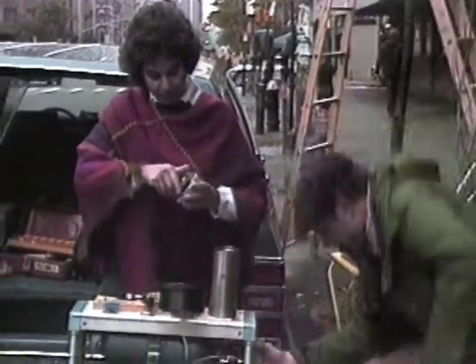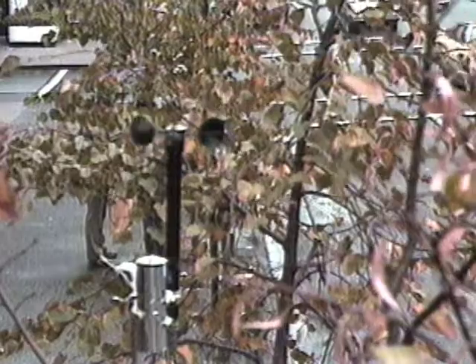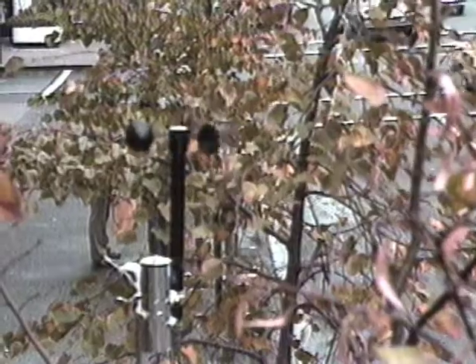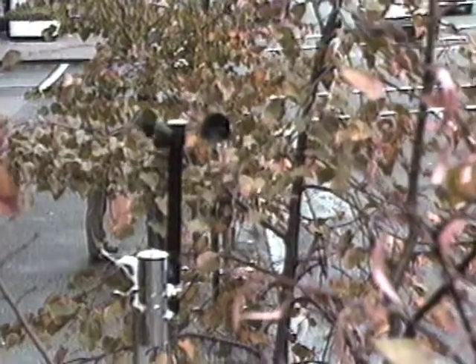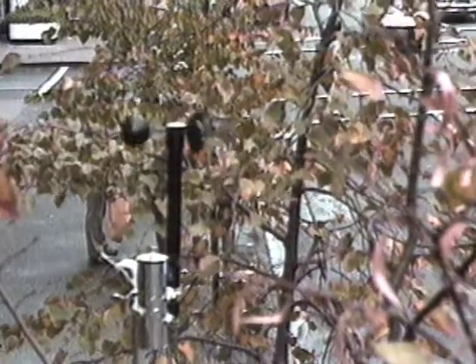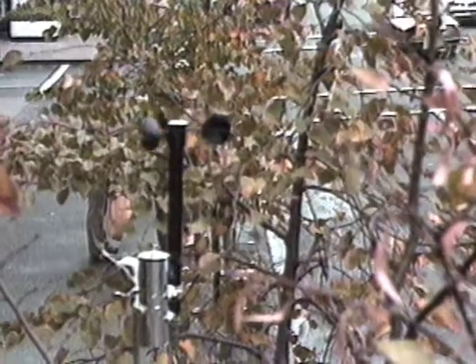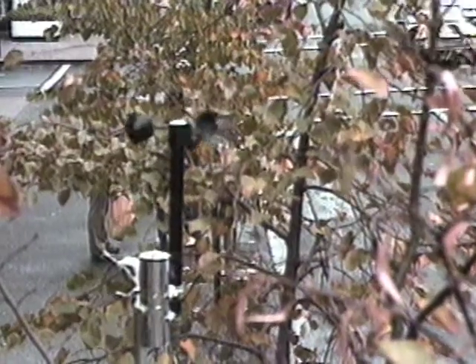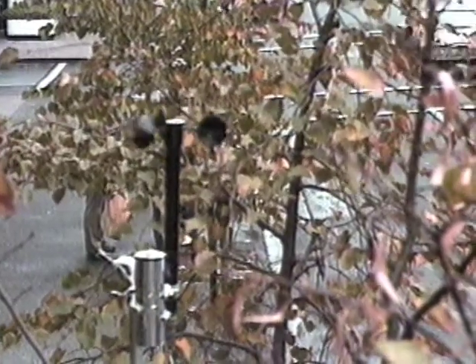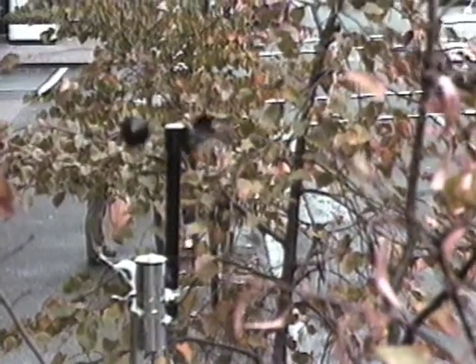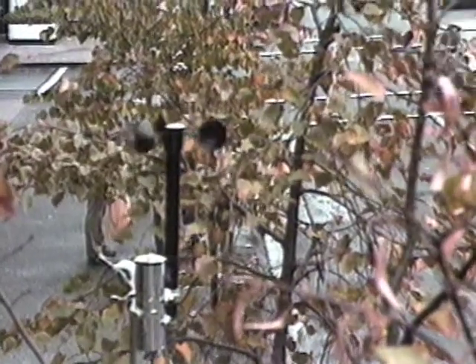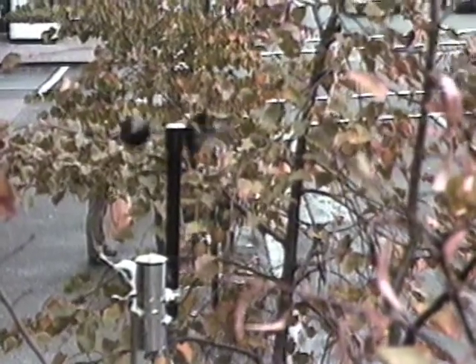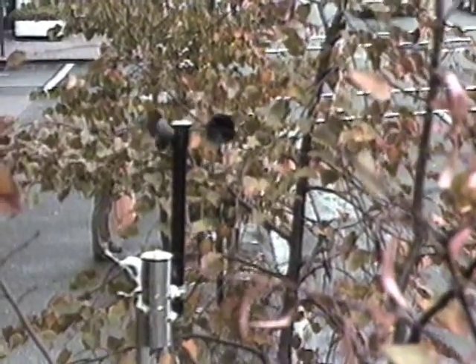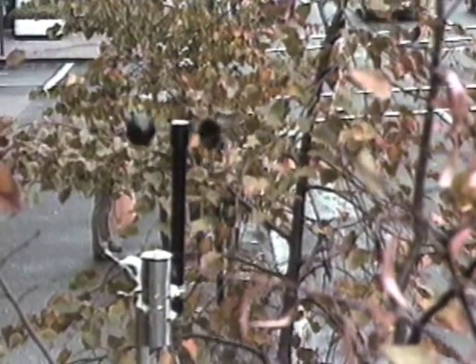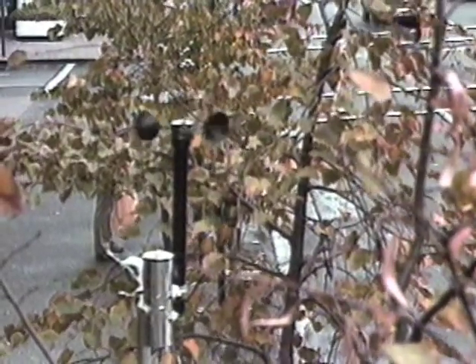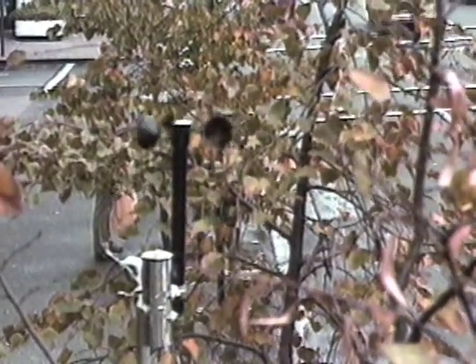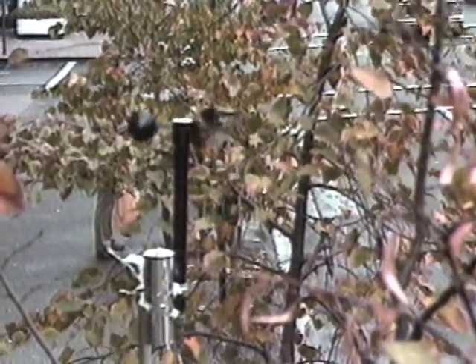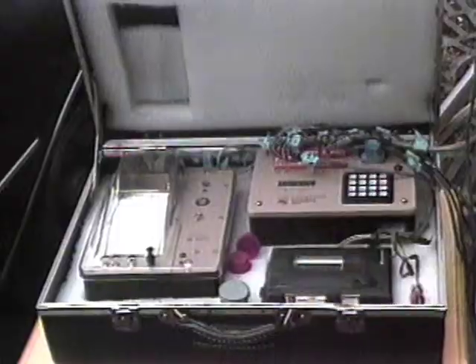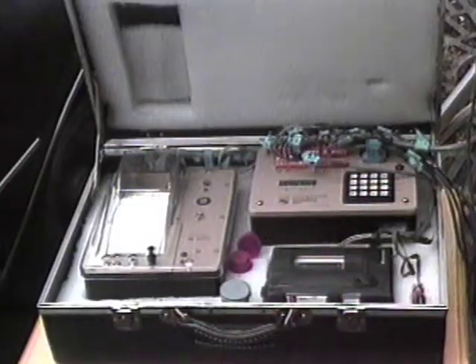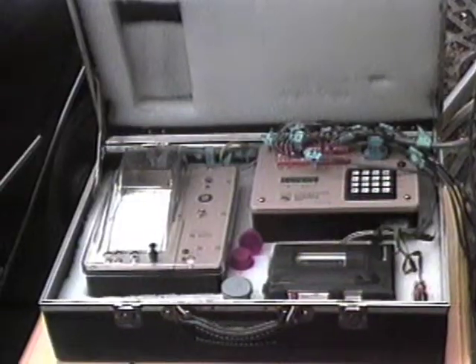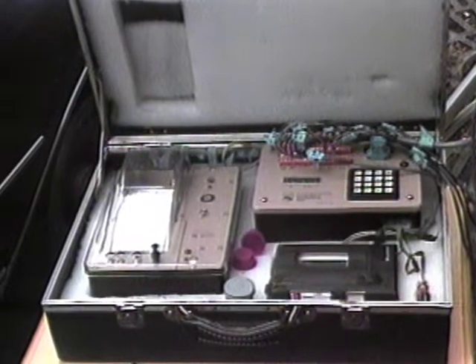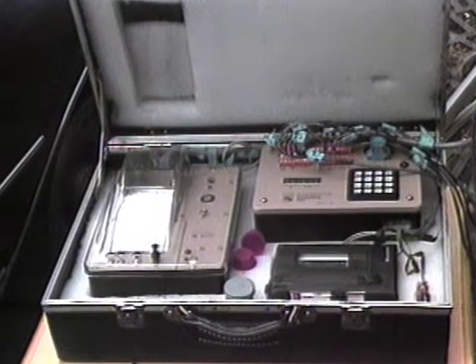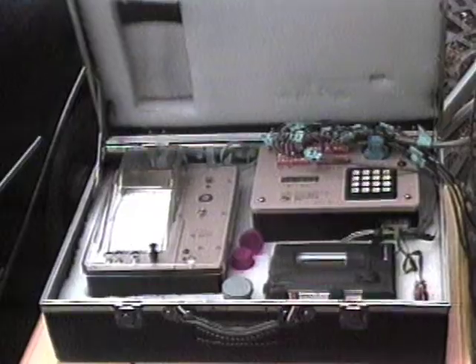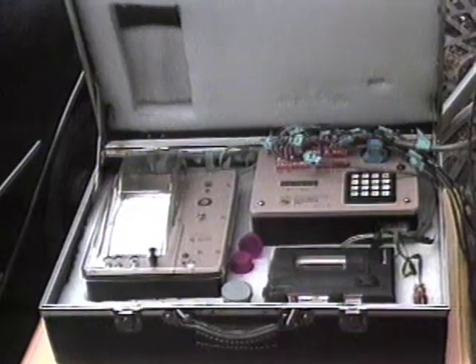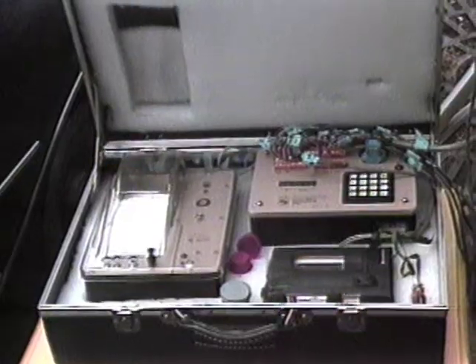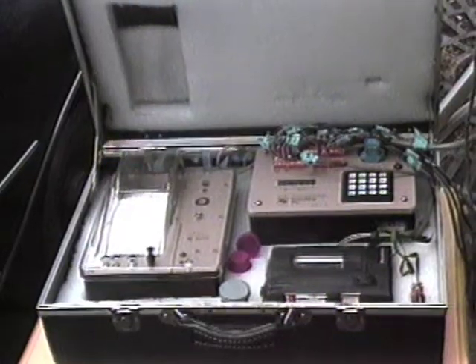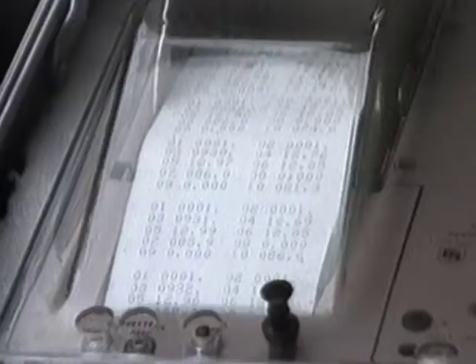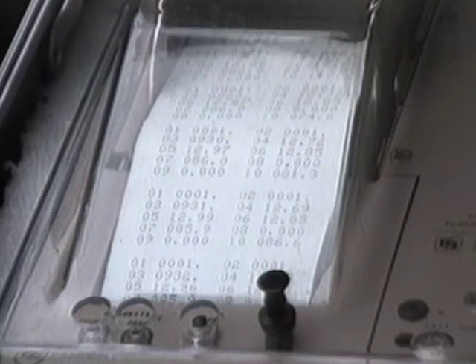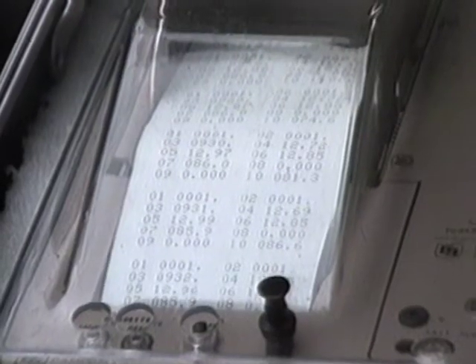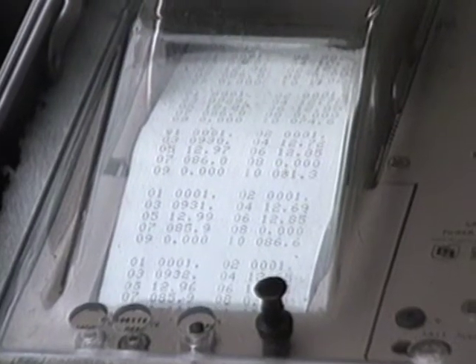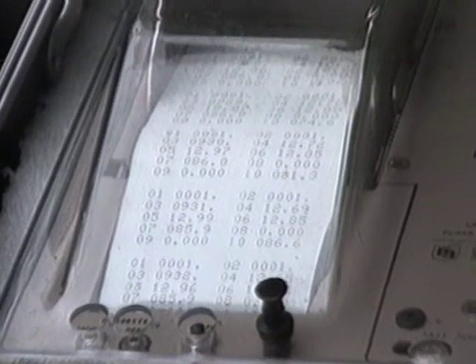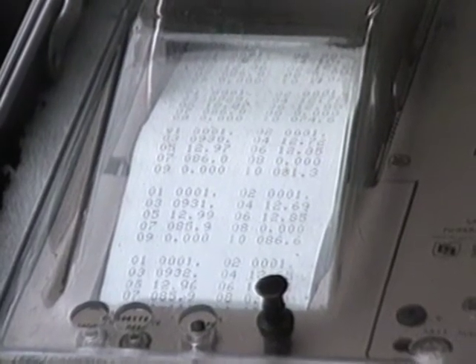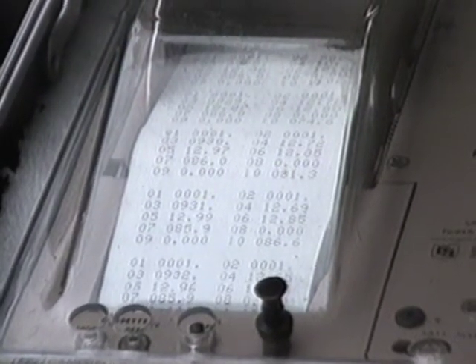An automated weather station measures wind speed and direction, the amount of sunlight, and other factors. Its readings are recorded every minute.